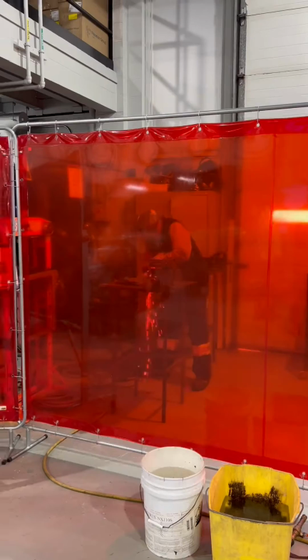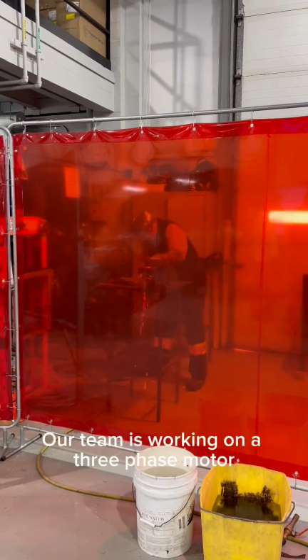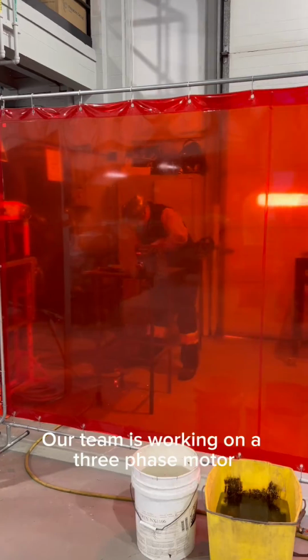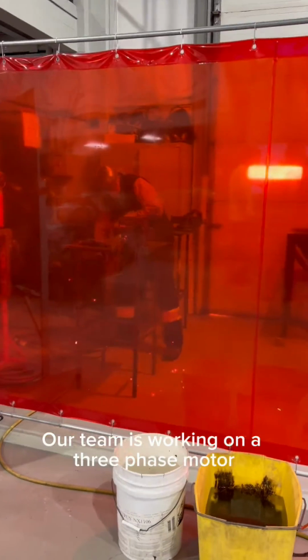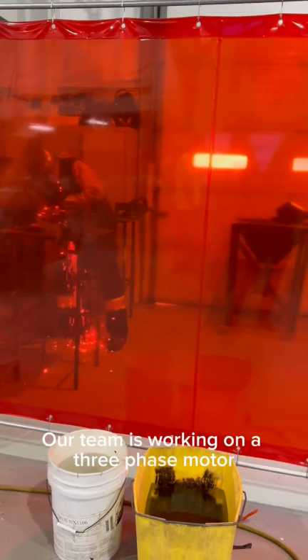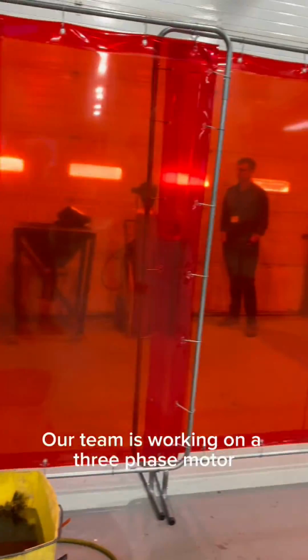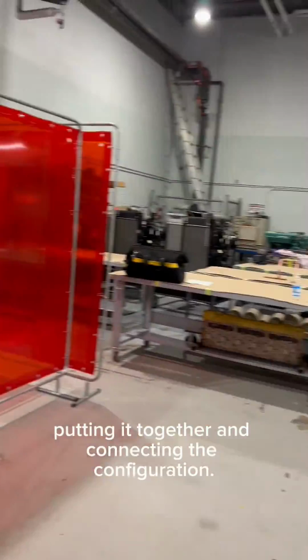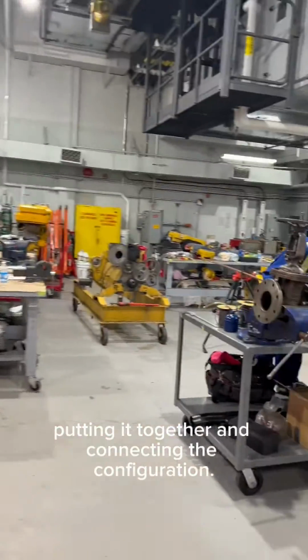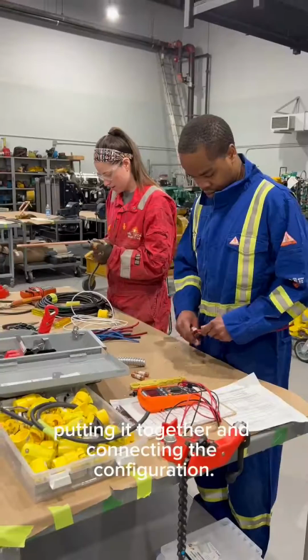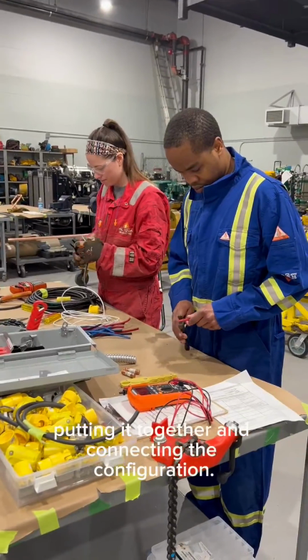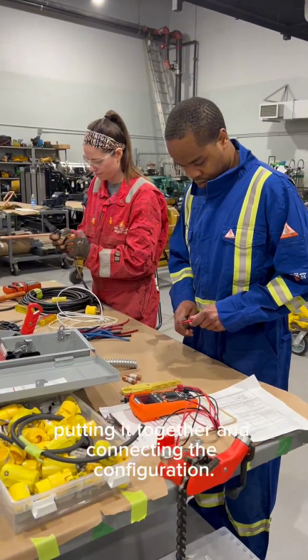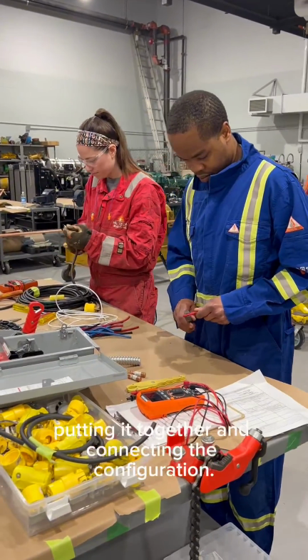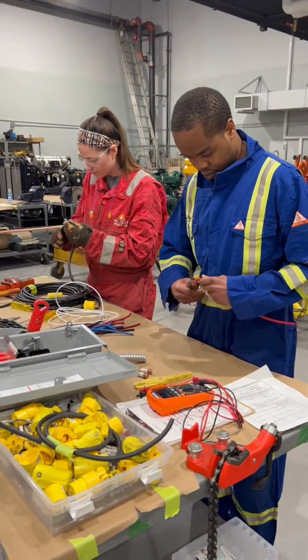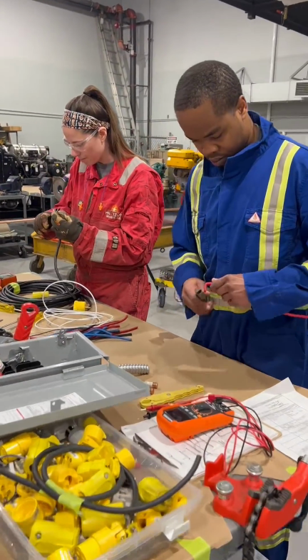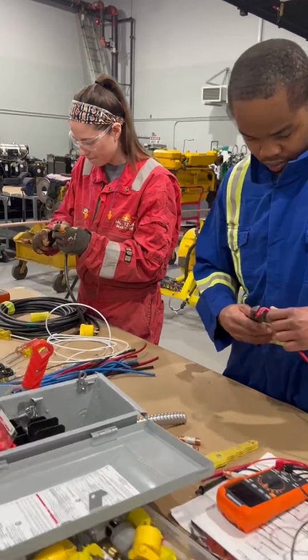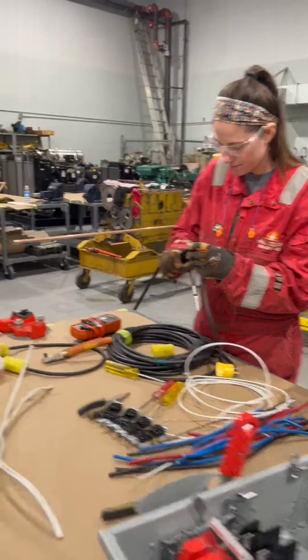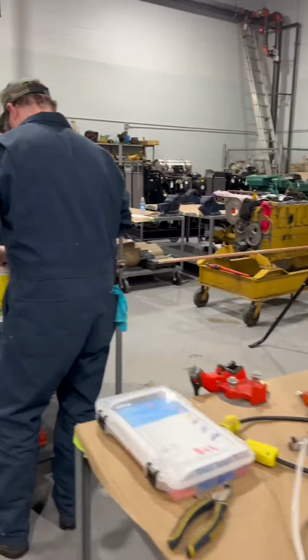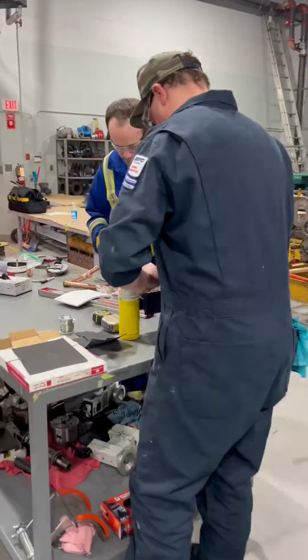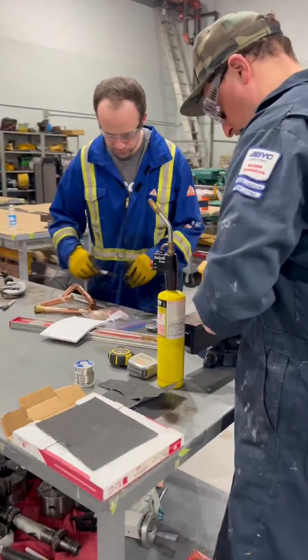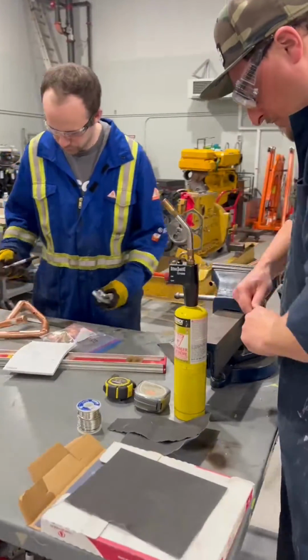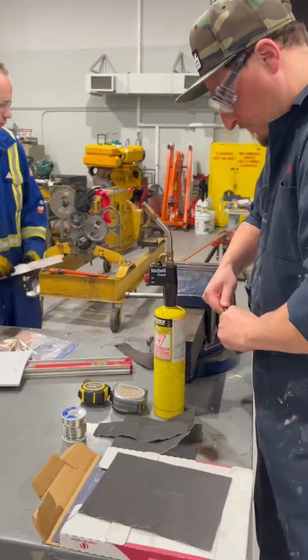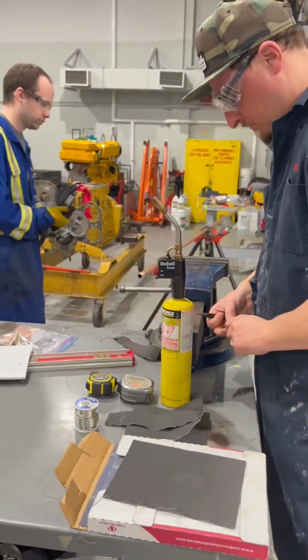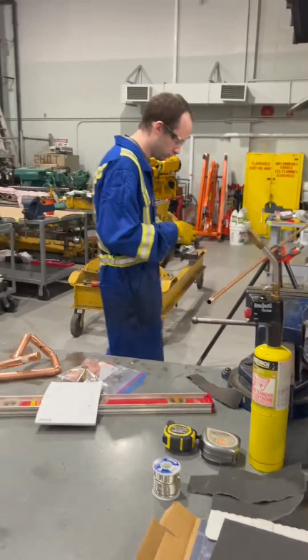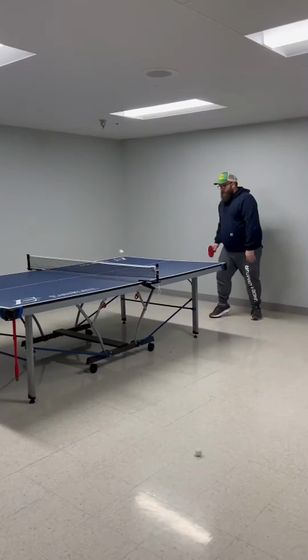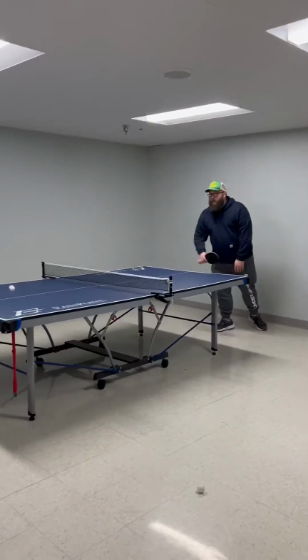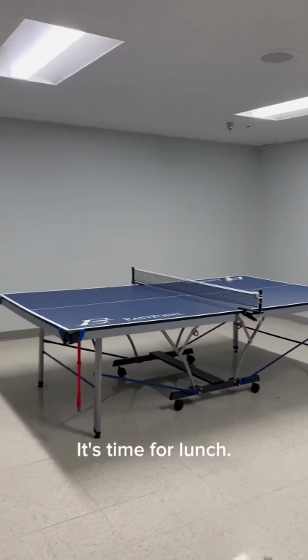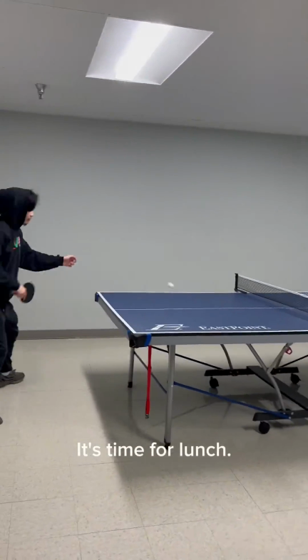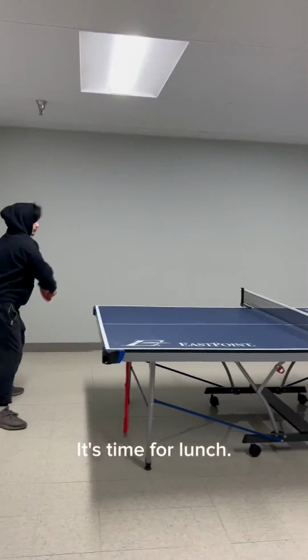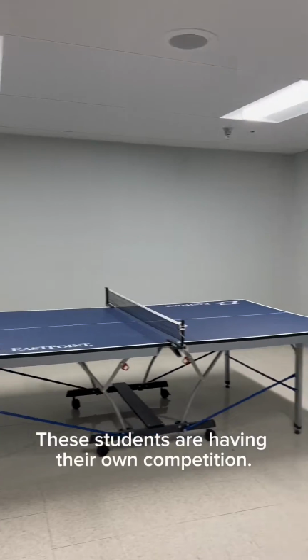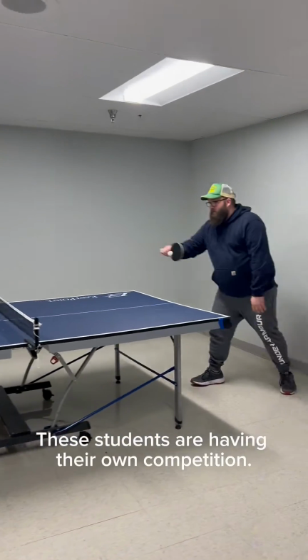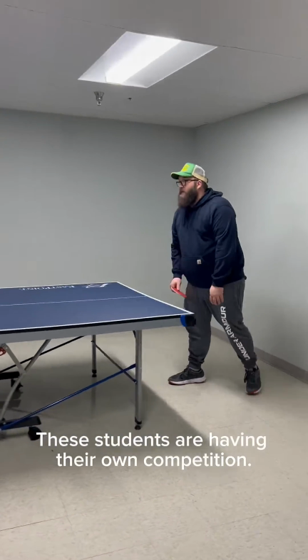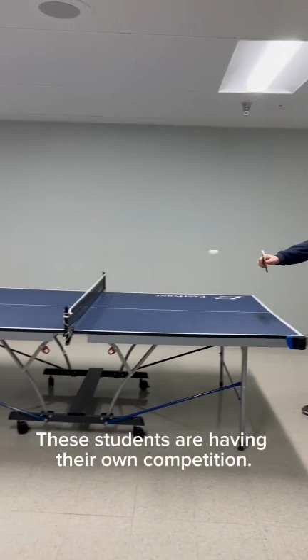Our team is working on a three-phase motor, putting it together and connecting the configuration. It's time for lunch, and these students are having their own competition.